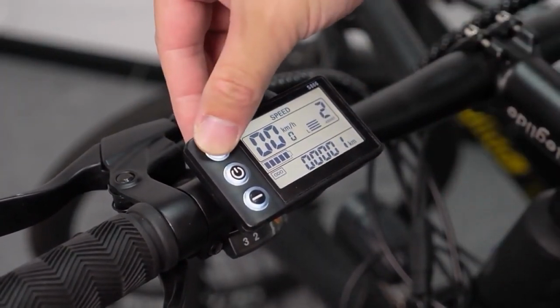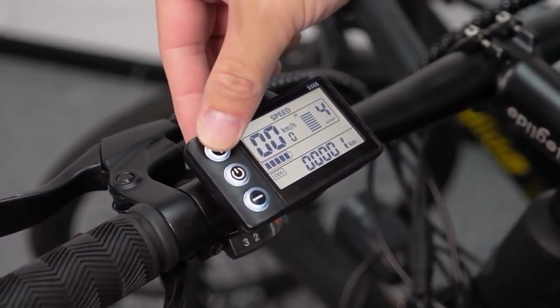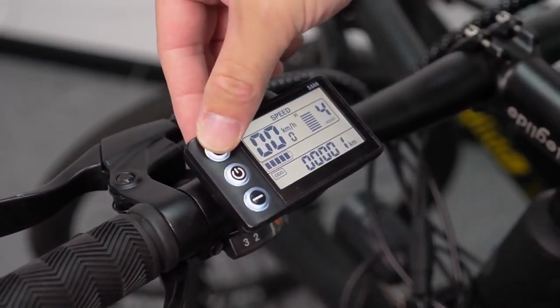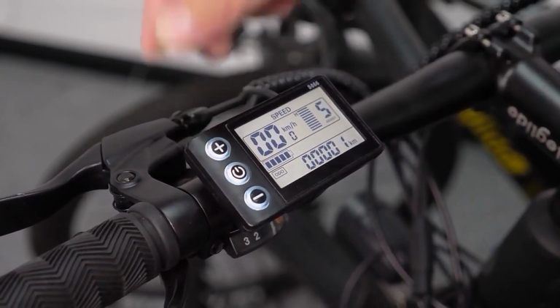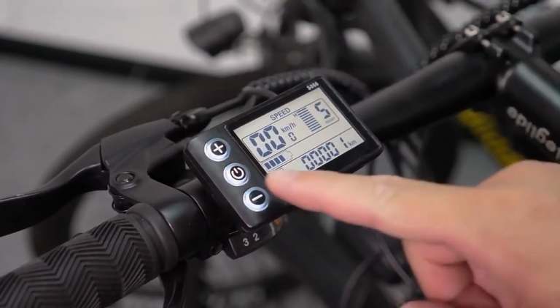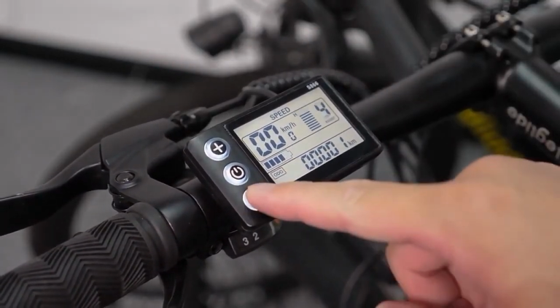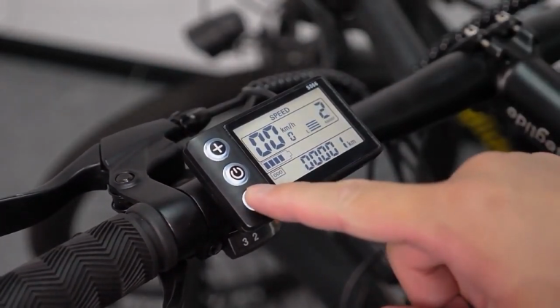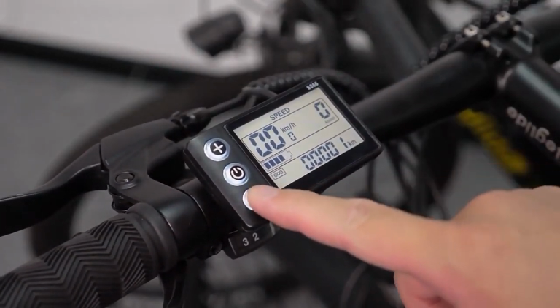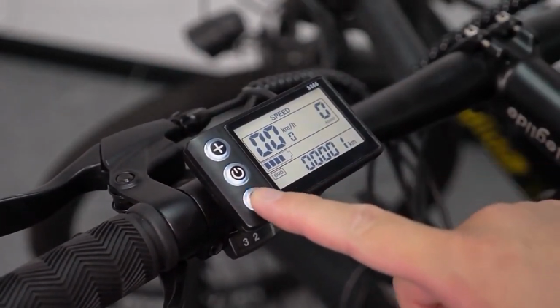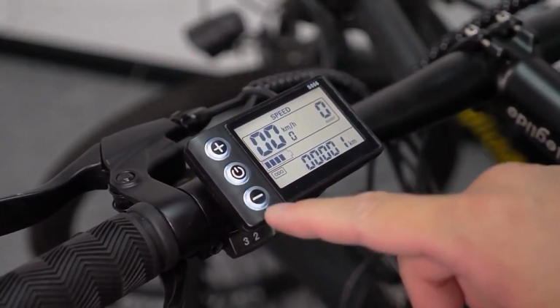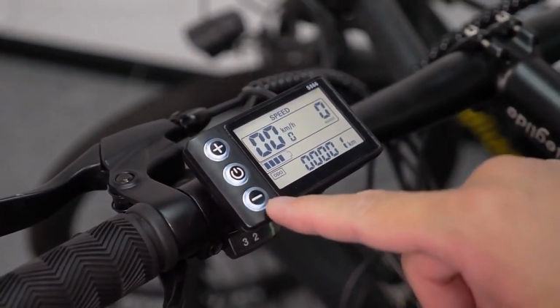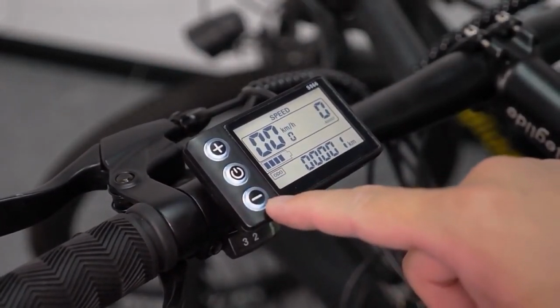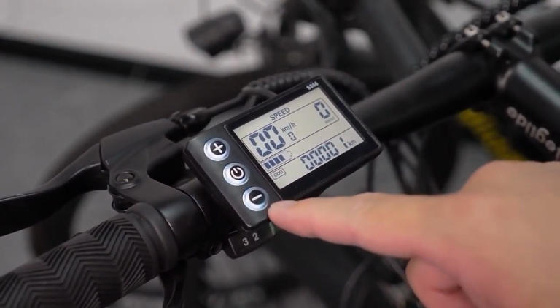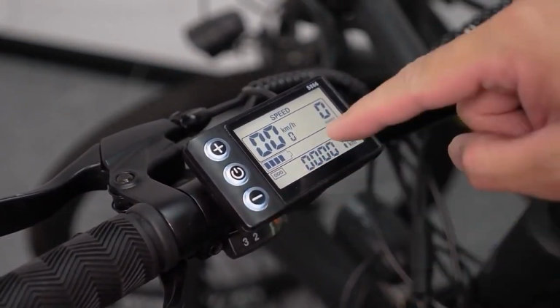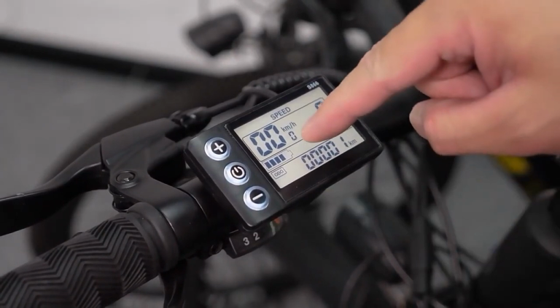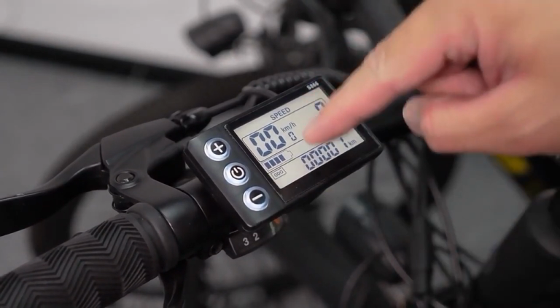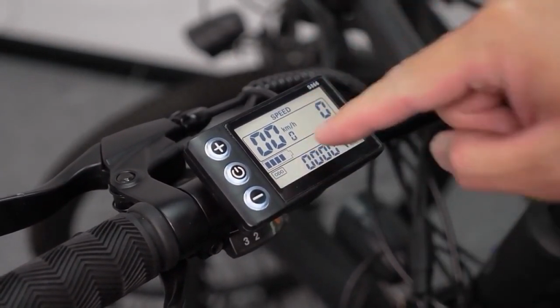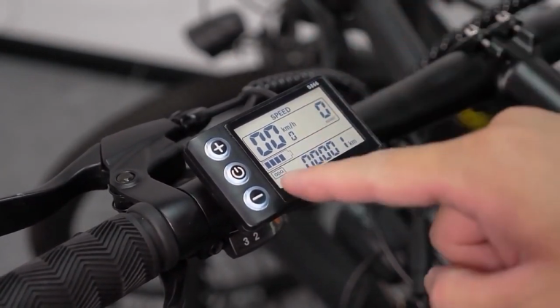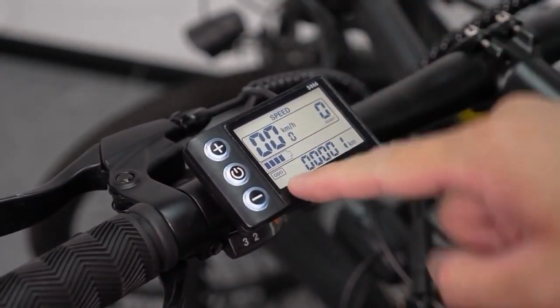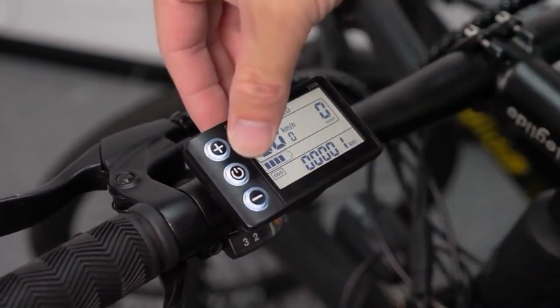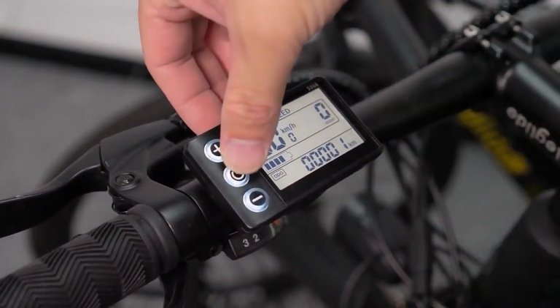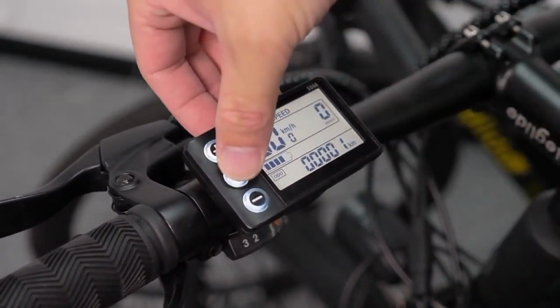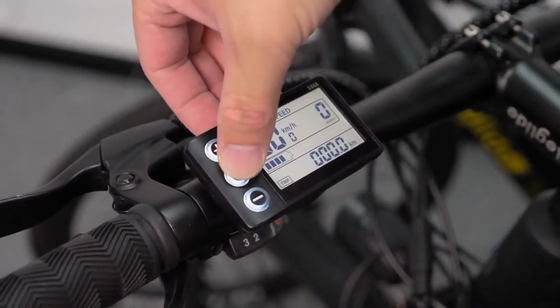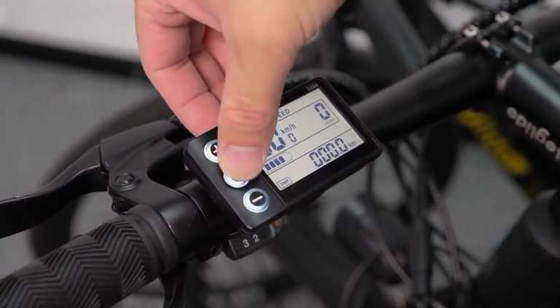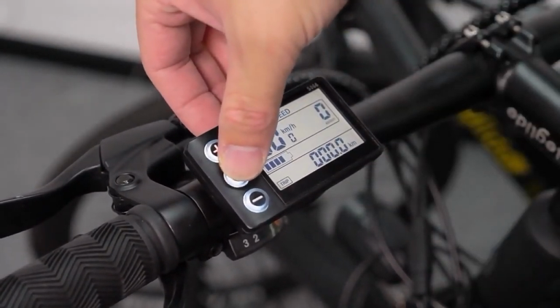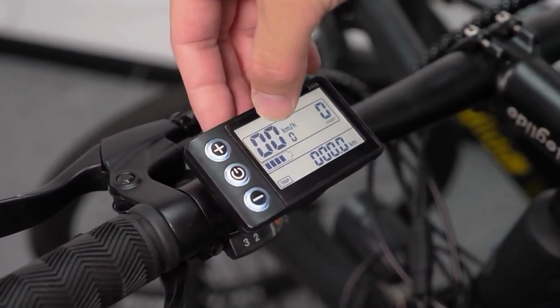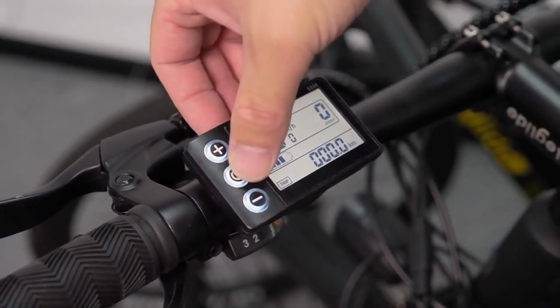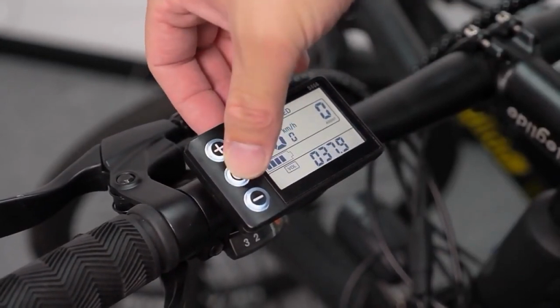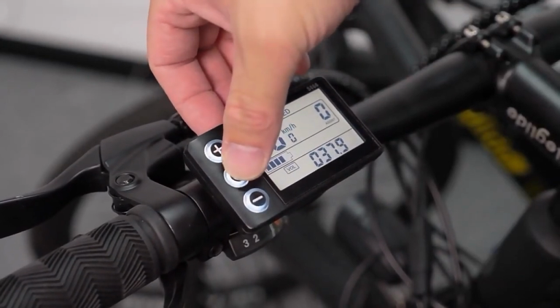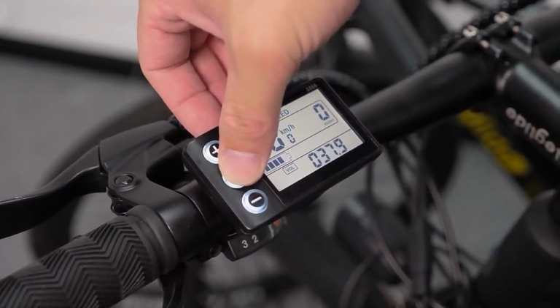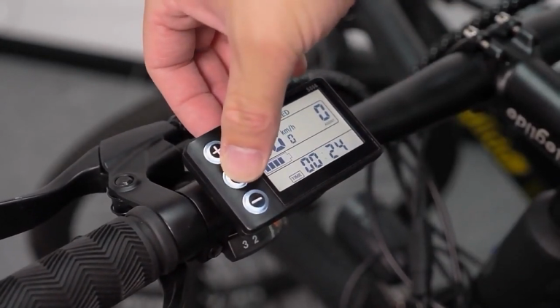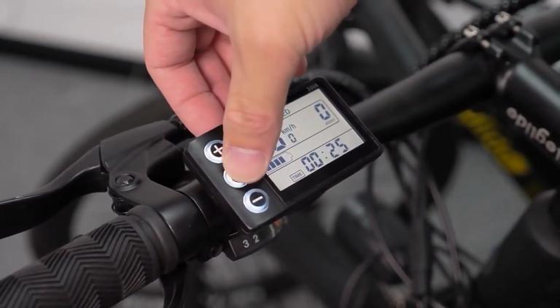You can press the plus button or the minus button to switch between different modes. Once we have the battery information, if you short press the power button, you switch among odometer, trip, voltage, and time.